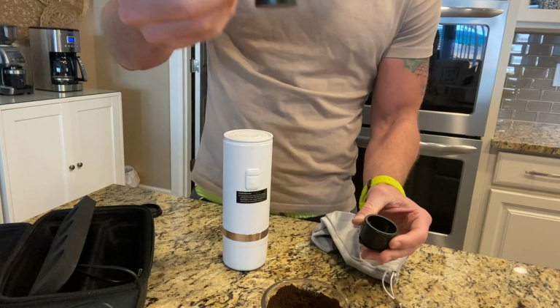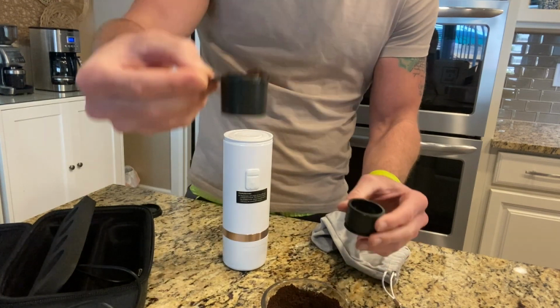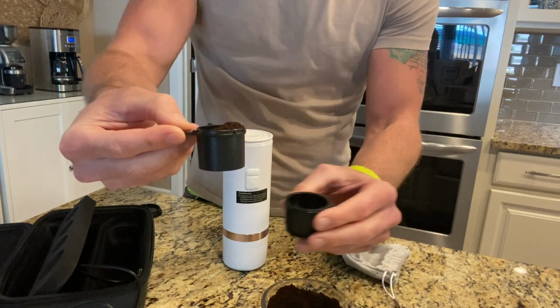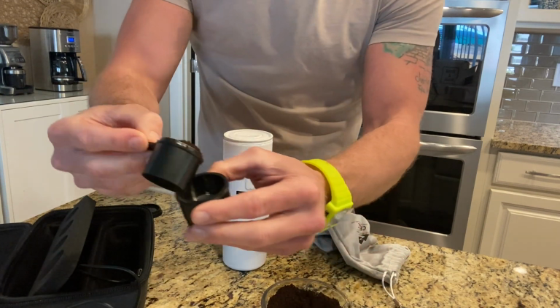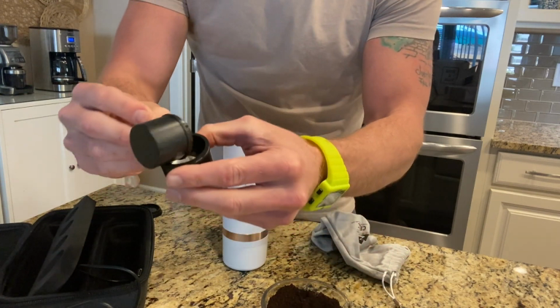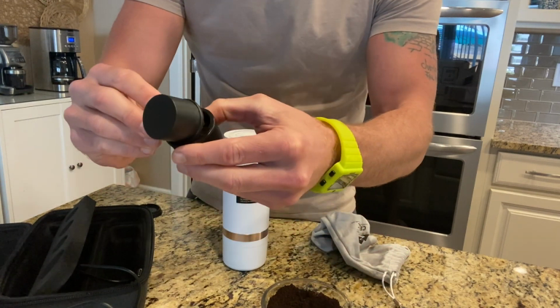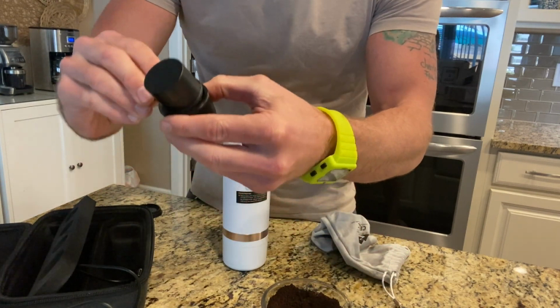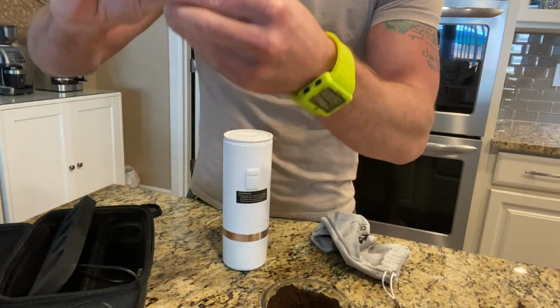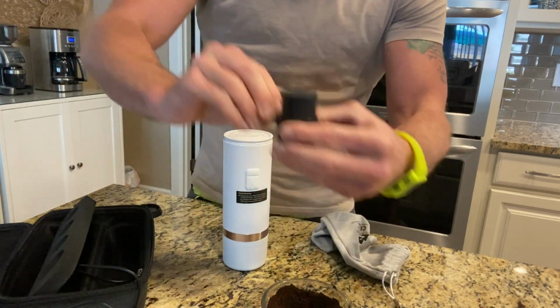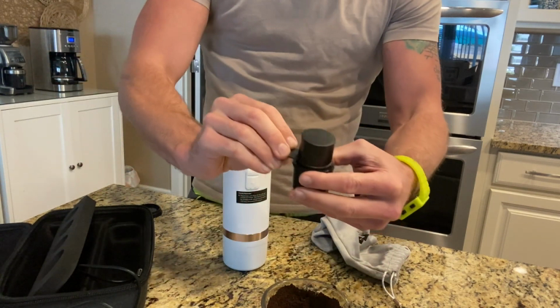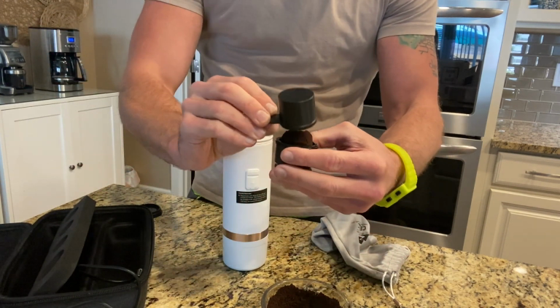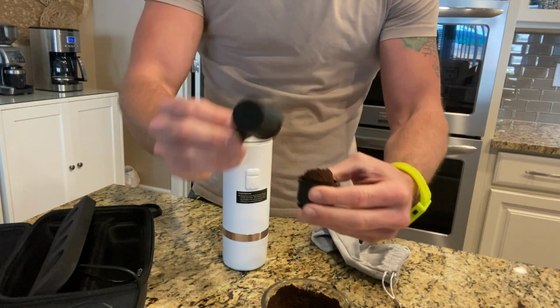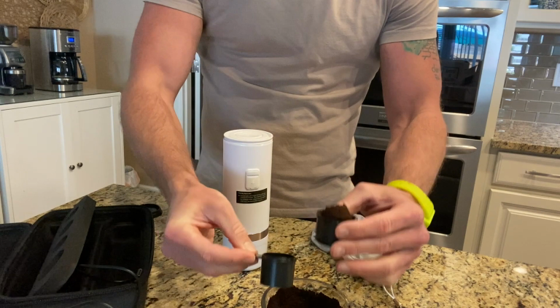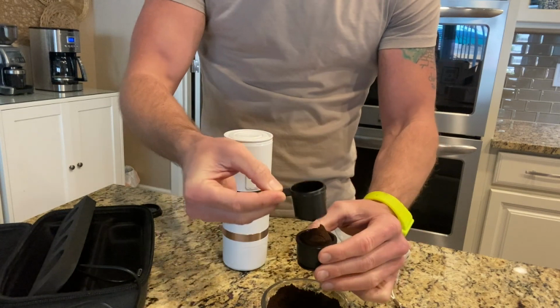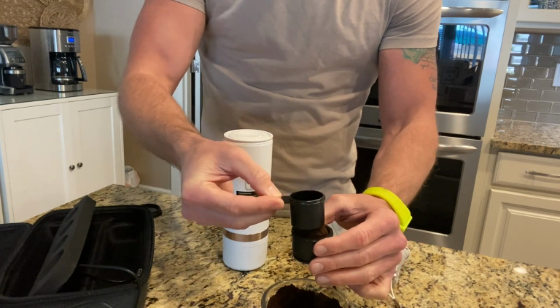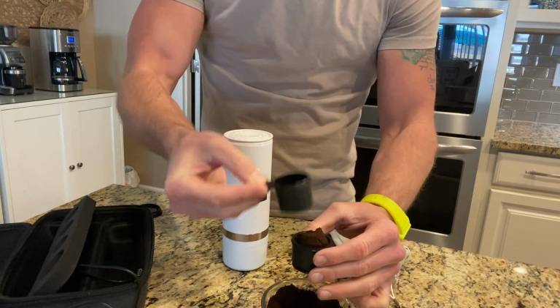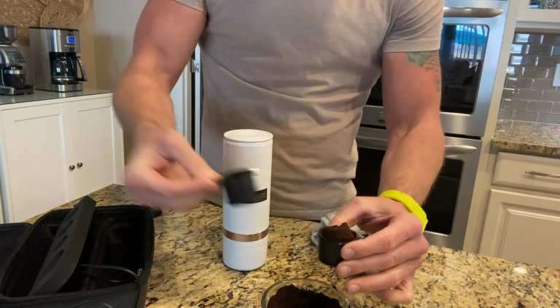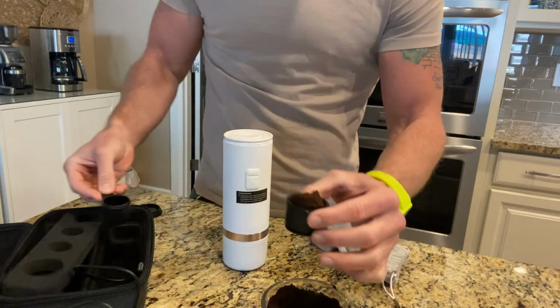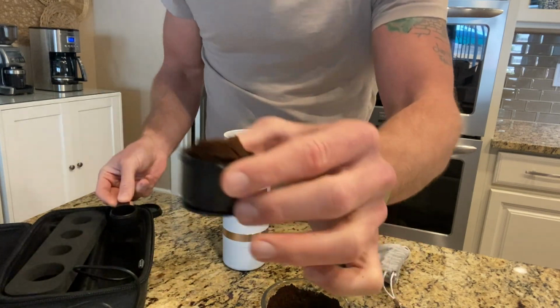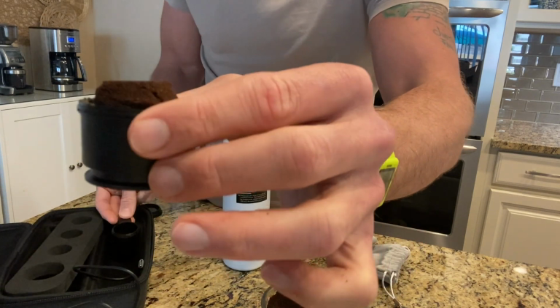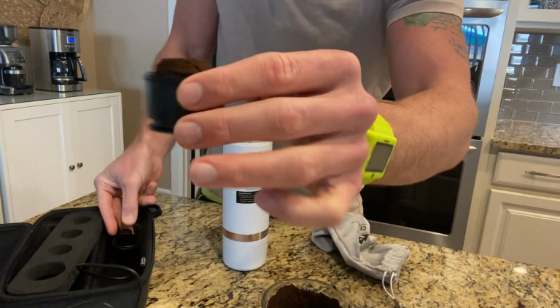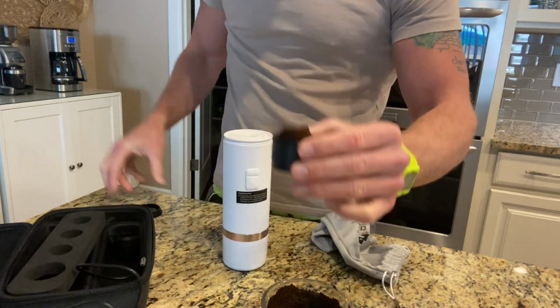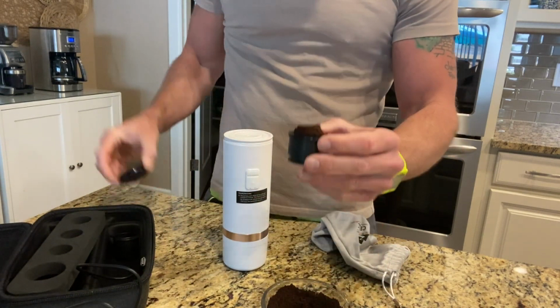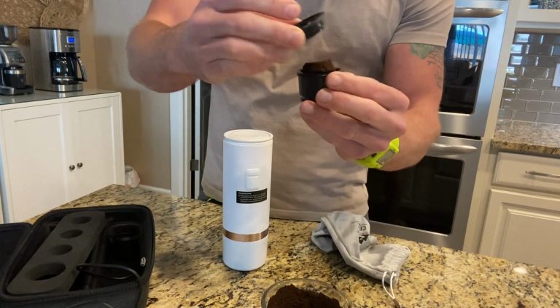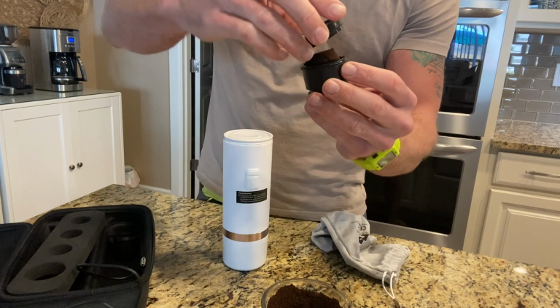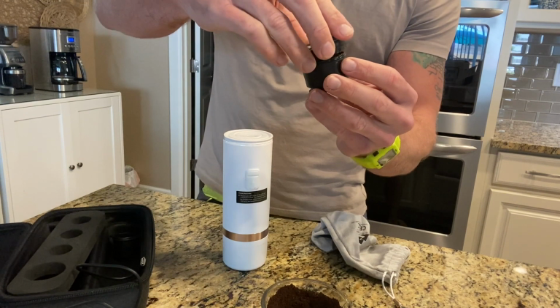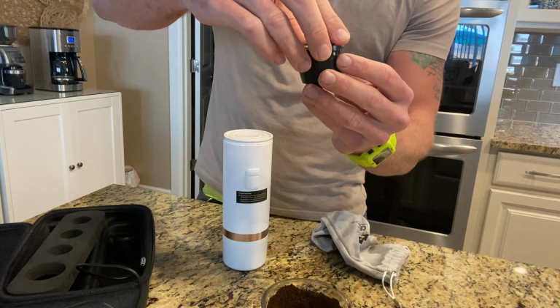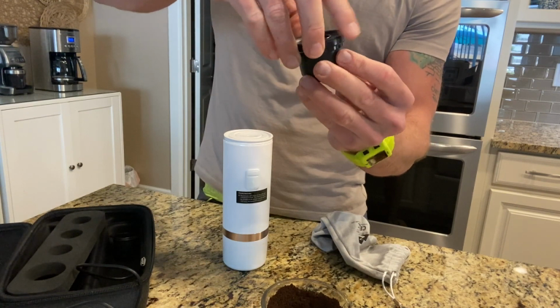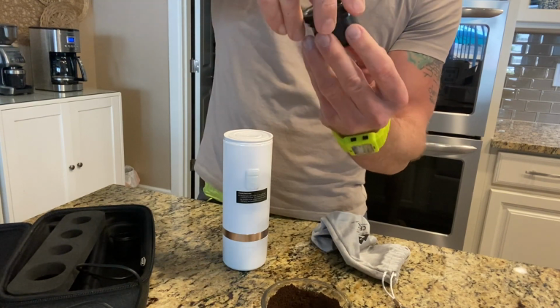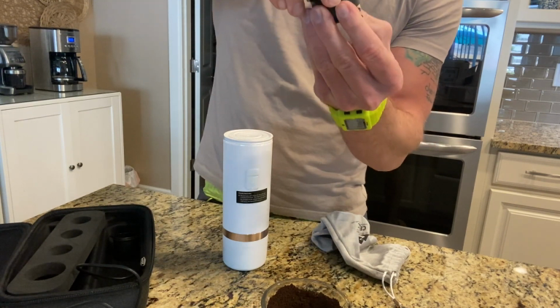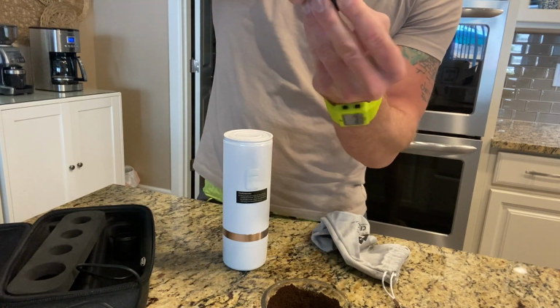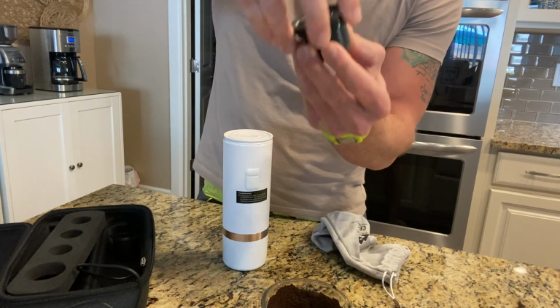Let's make some coffee! I've got my grounds here — they gave me a nice little spoon scooper. We're just going to get the grounds in there. Alright, our grounds are in here and we're going to close that up.